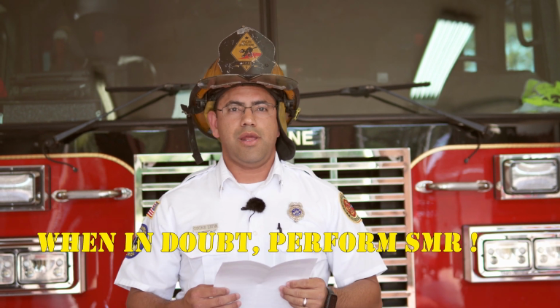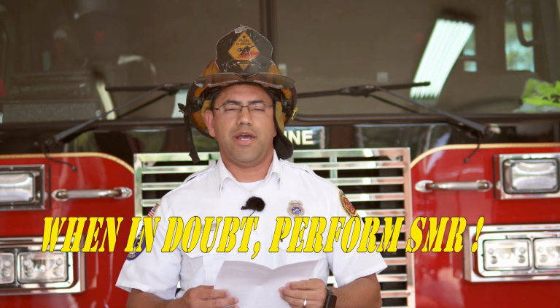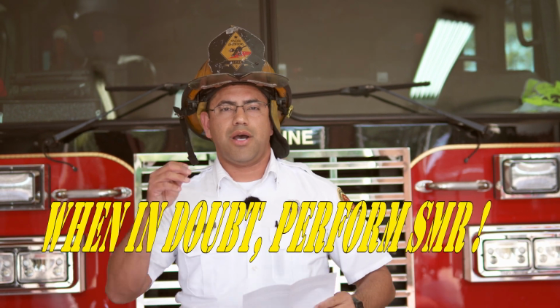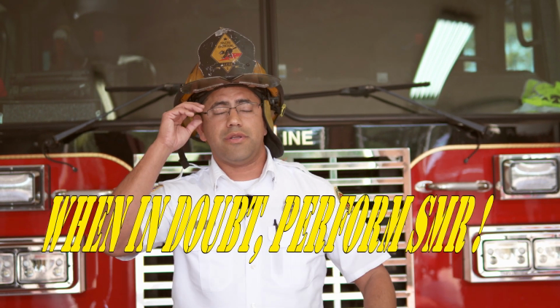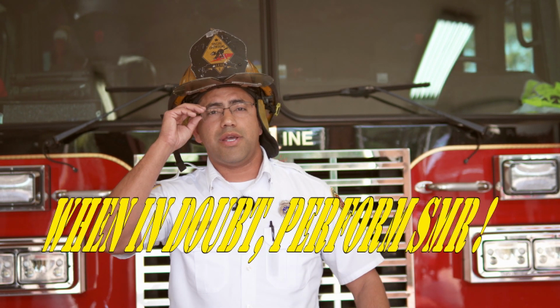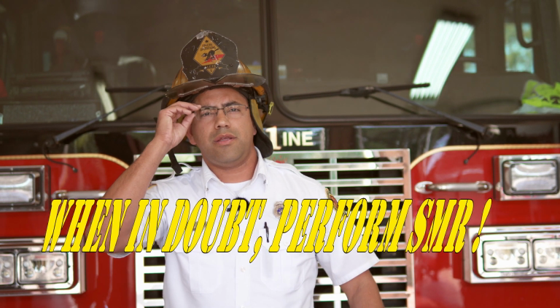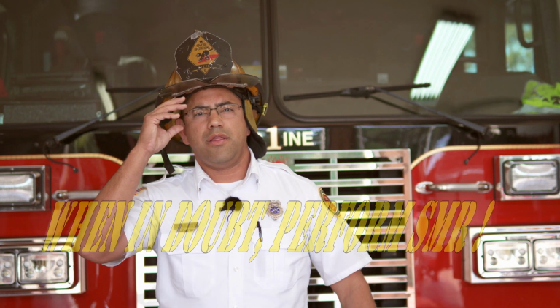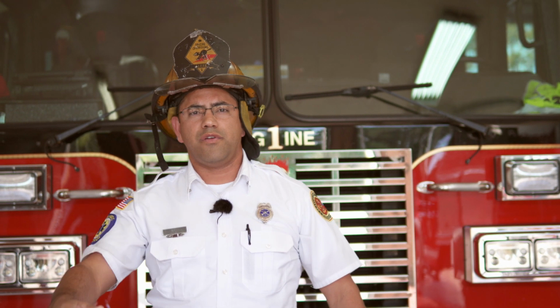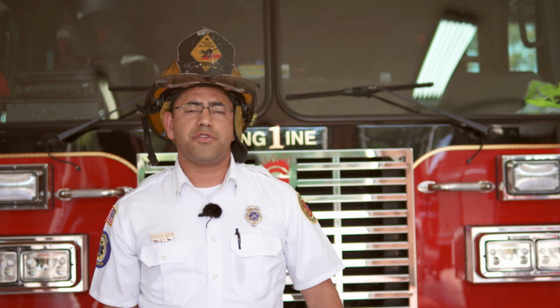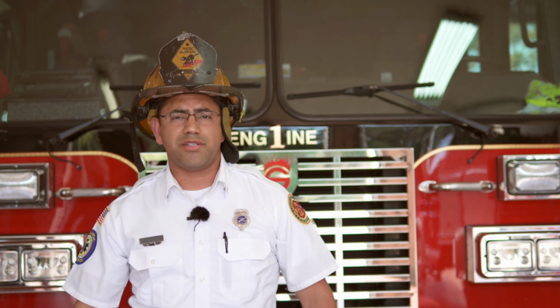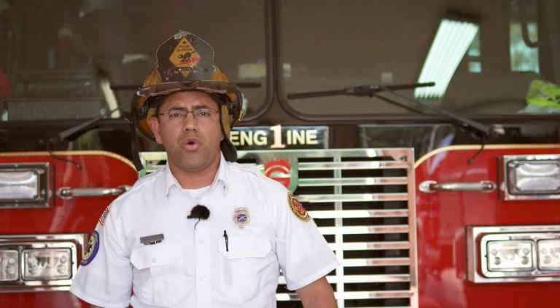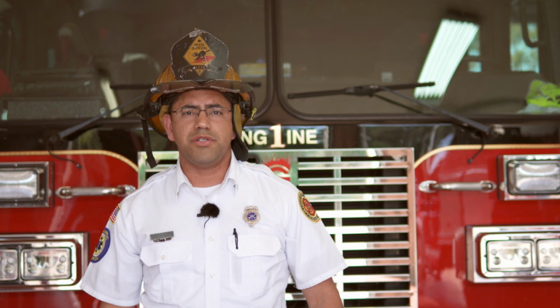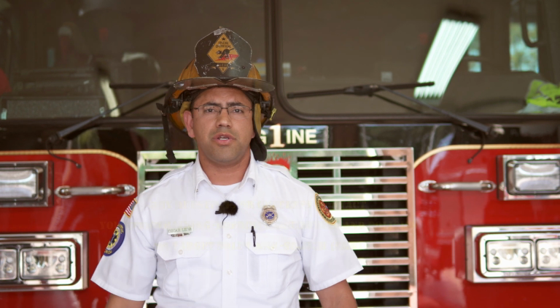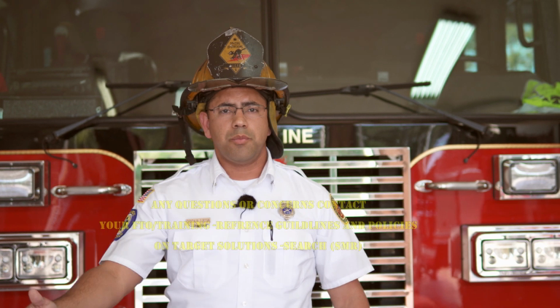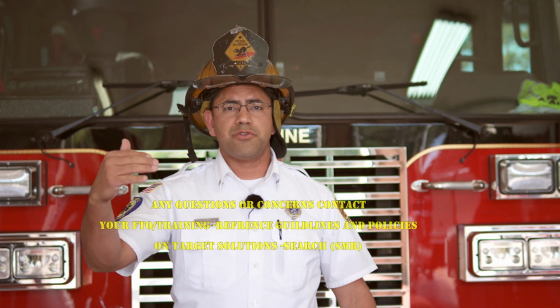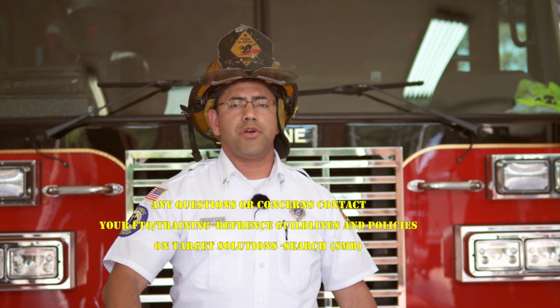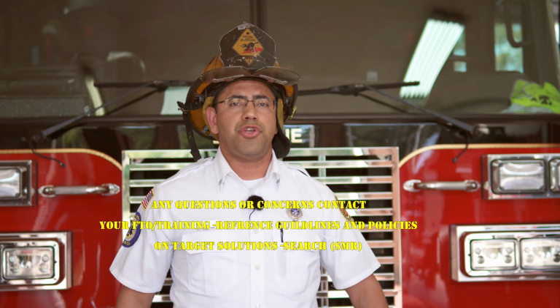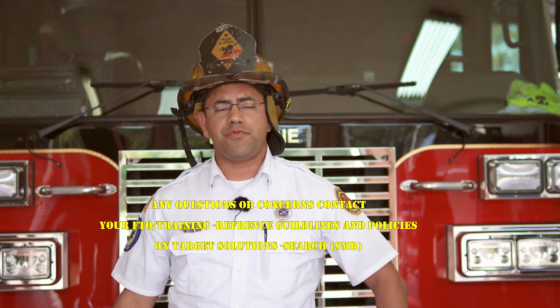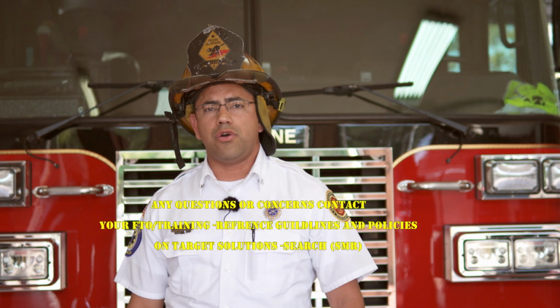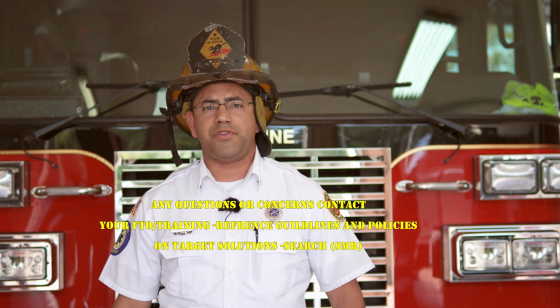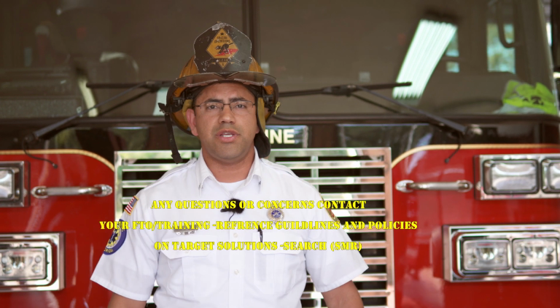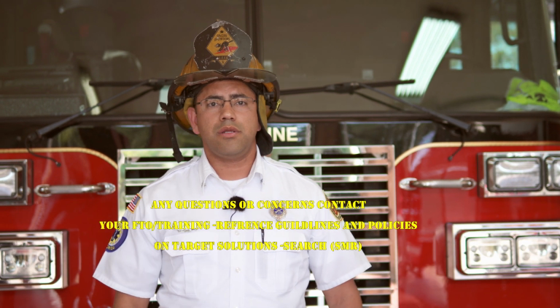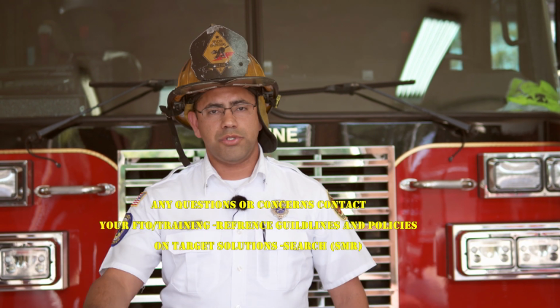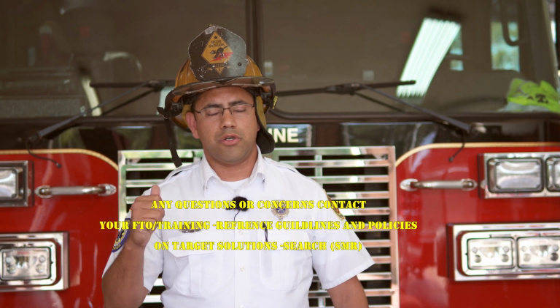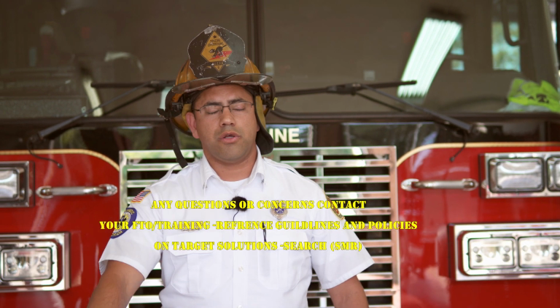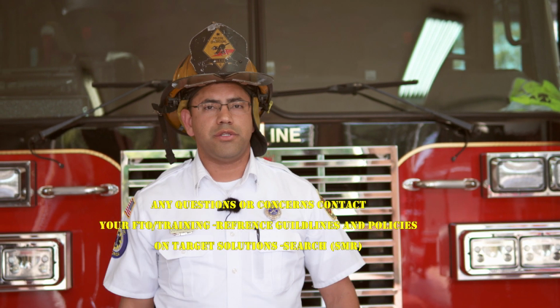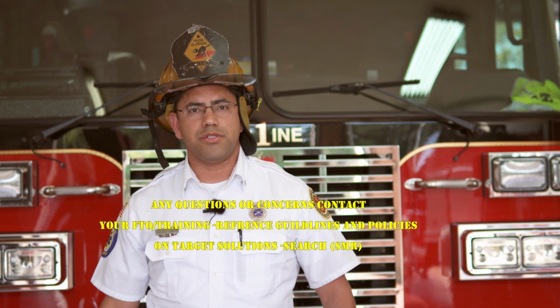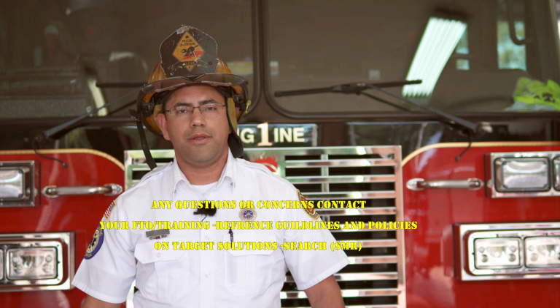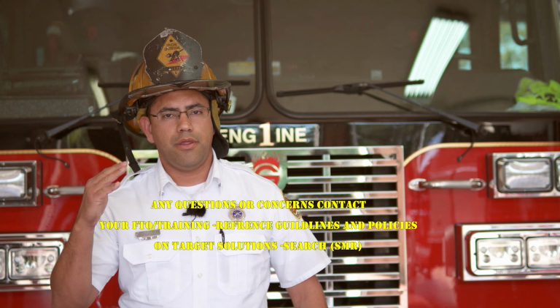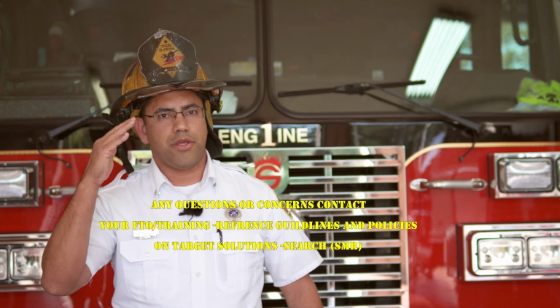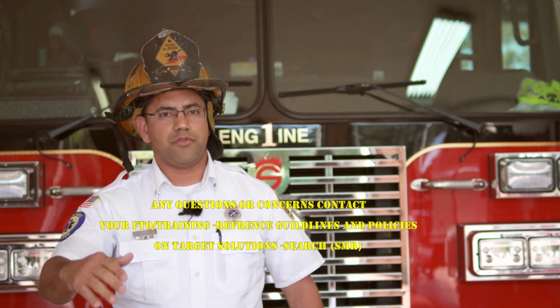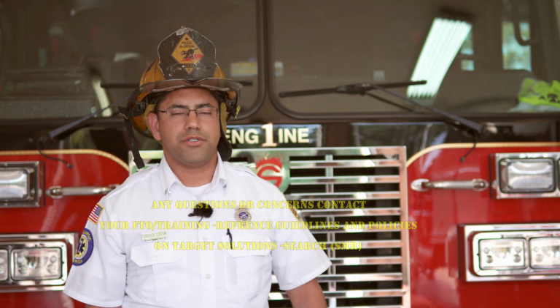And that's your hot minute of the day. Thank you very much. If you guys have any questions, please refer to your FTO or FTC, but you can also call the training division. Thank you guys very much.